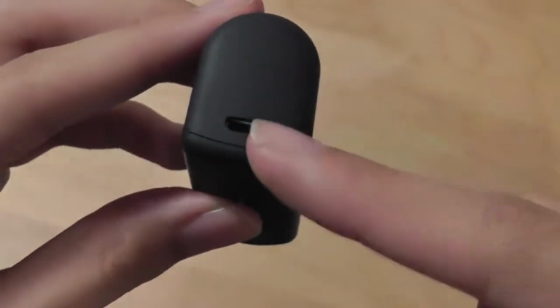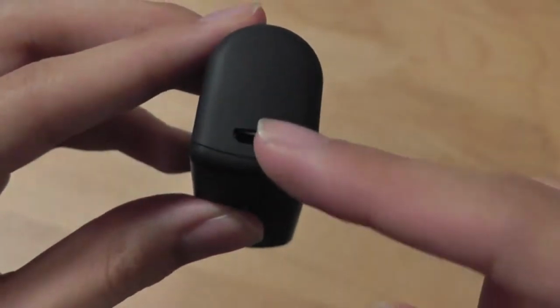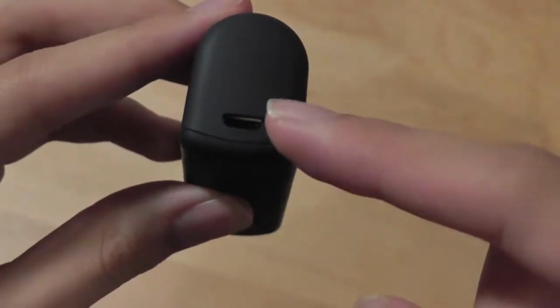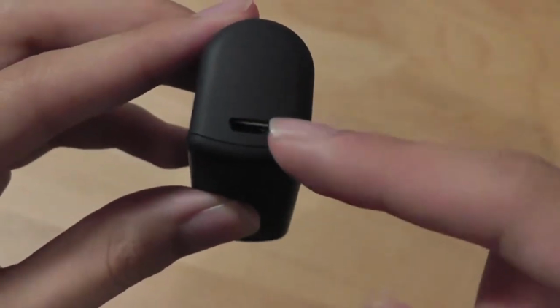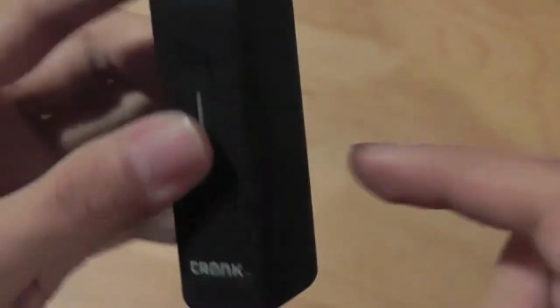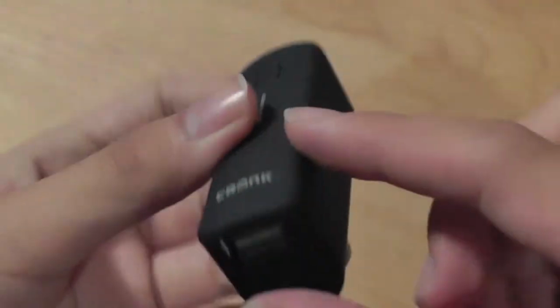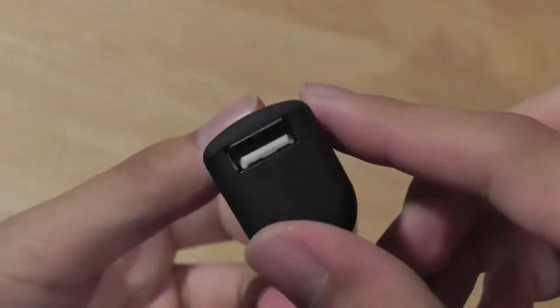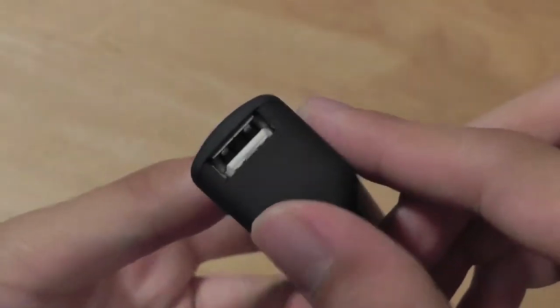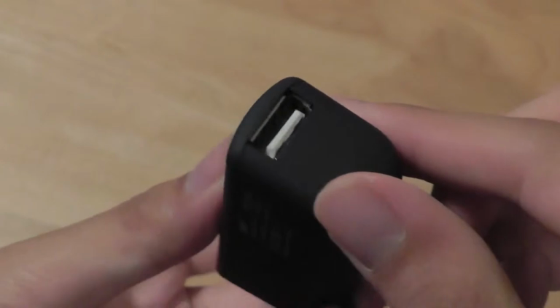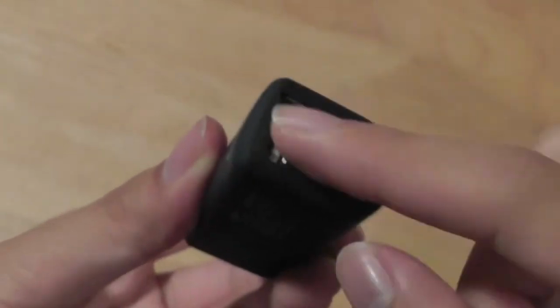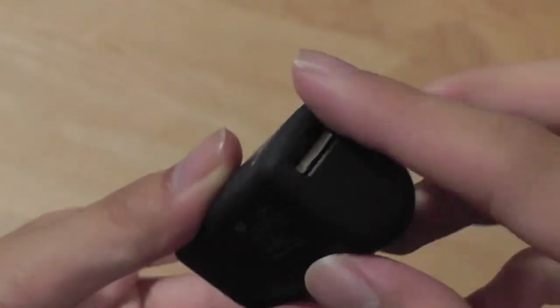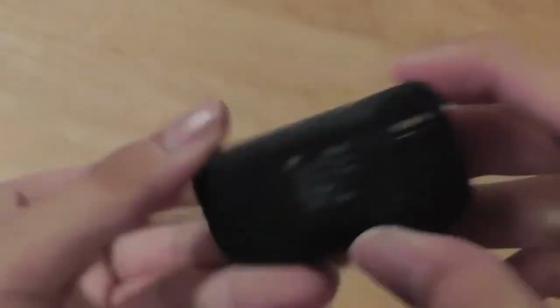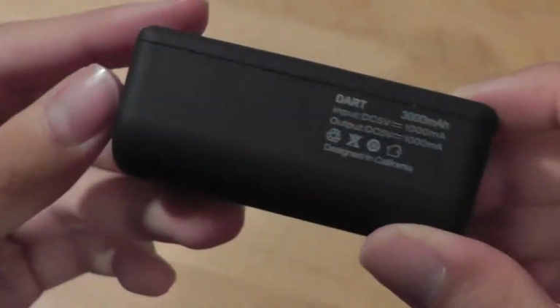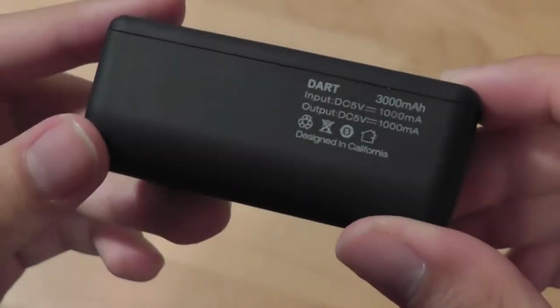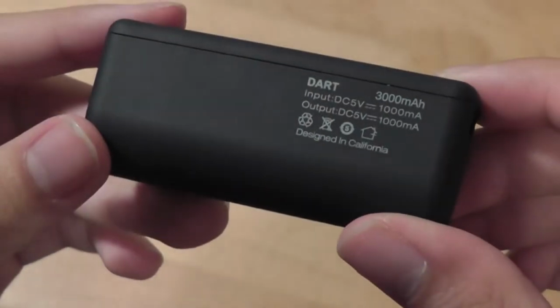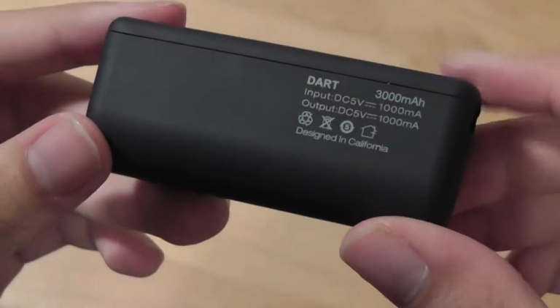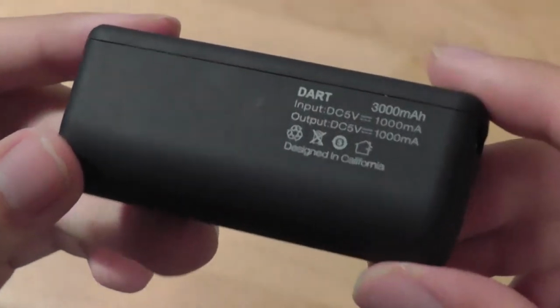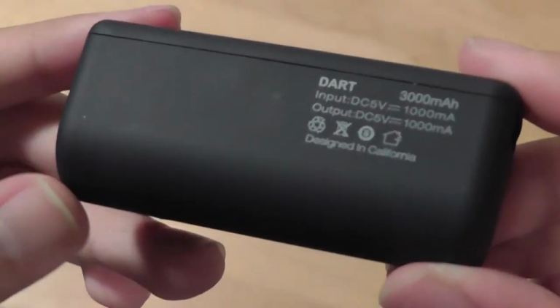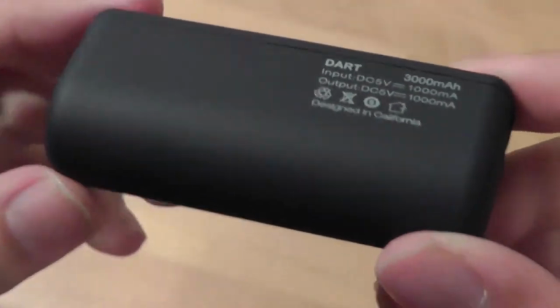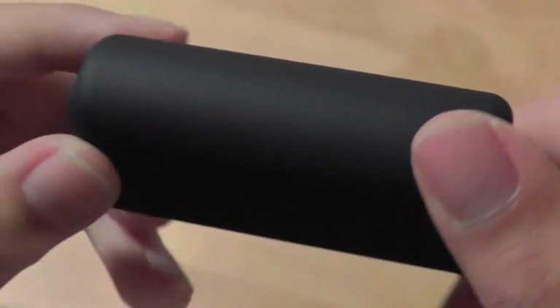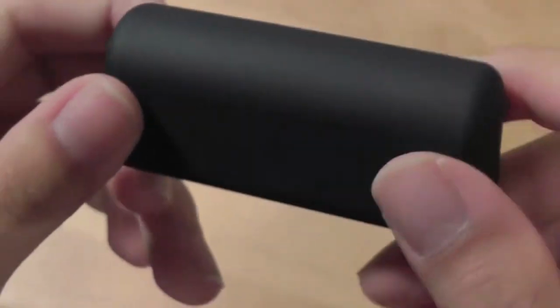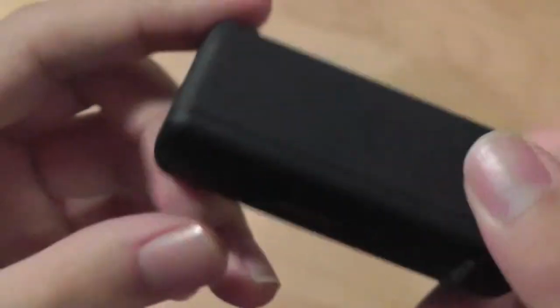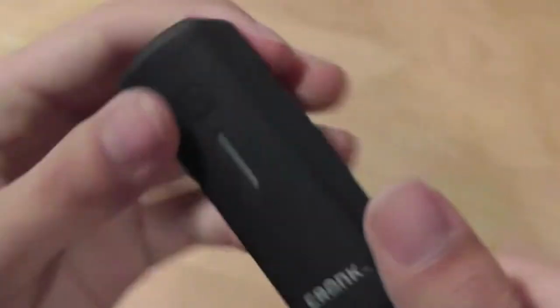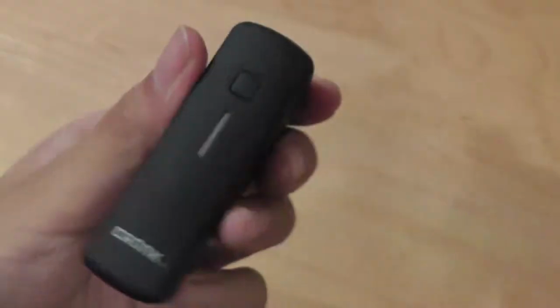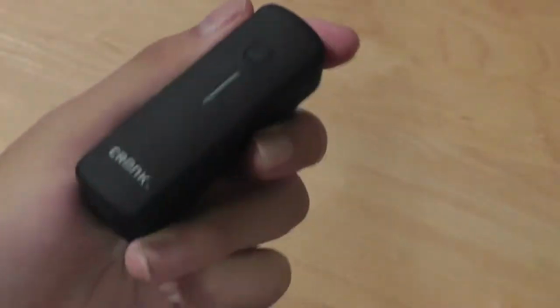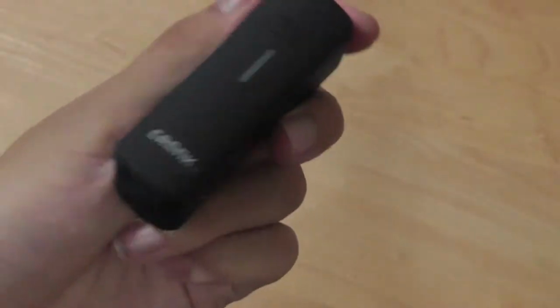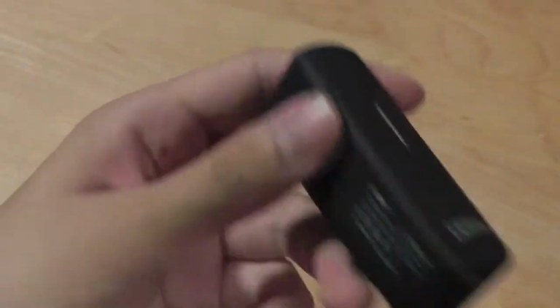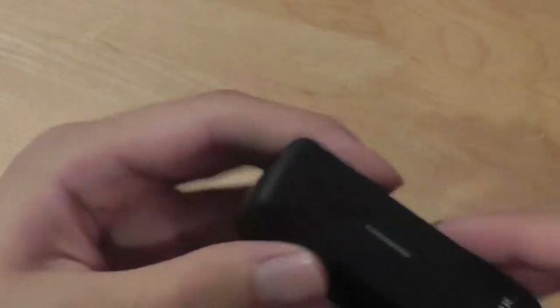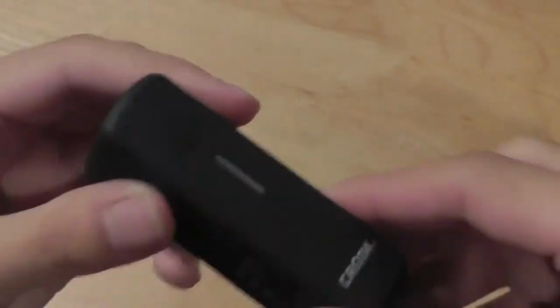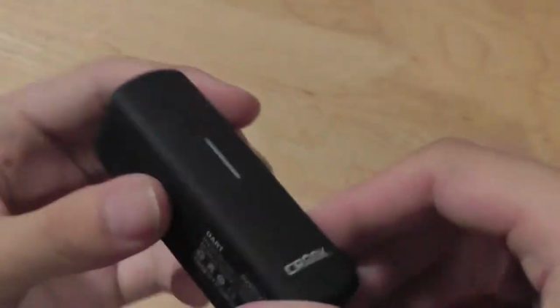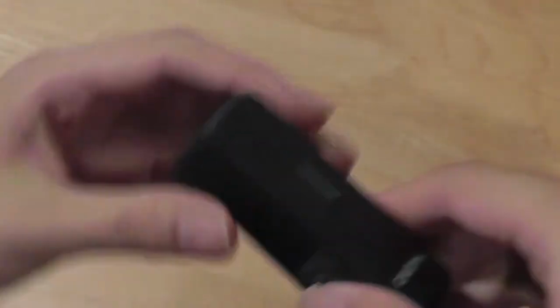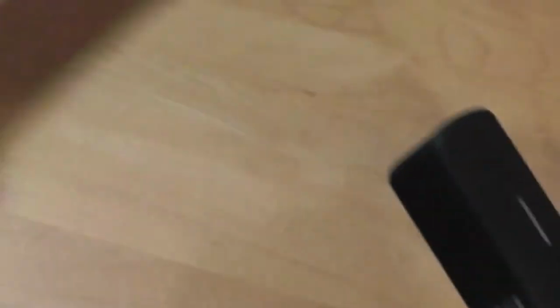The top features the micro USB port, and the bottom just features that charging port, and essentially that's it. Very well designed, it feels like a very premium device in hand, which we do like.